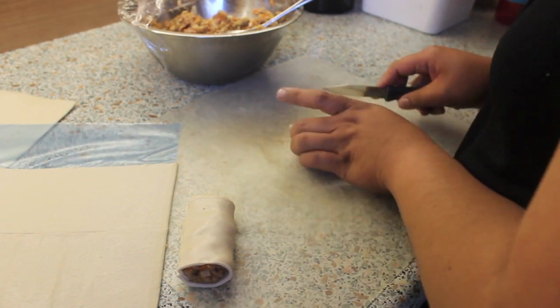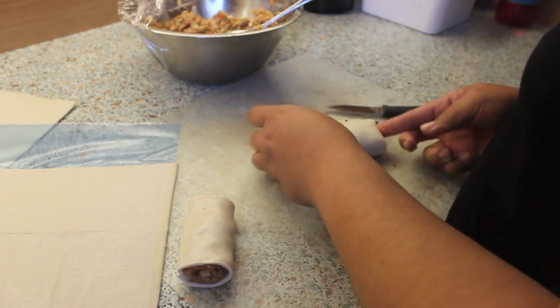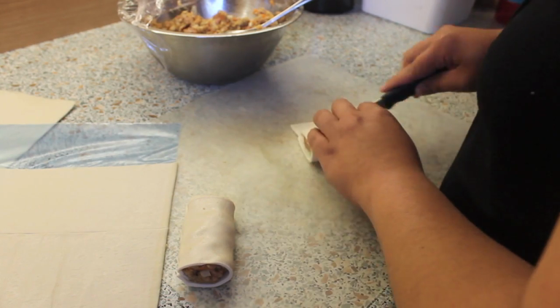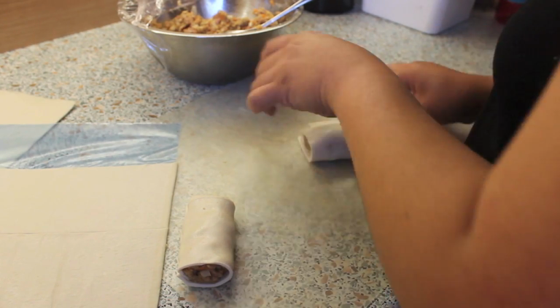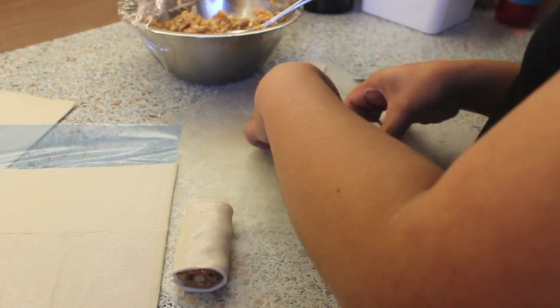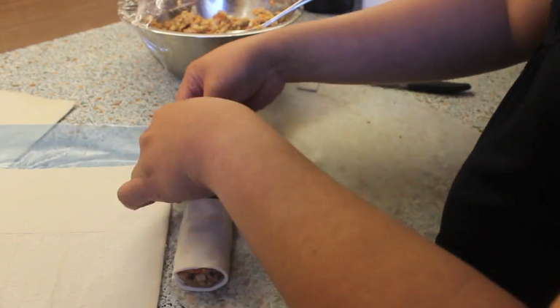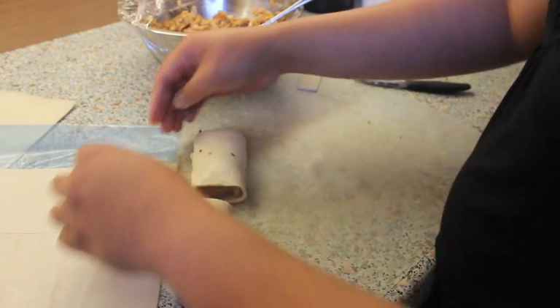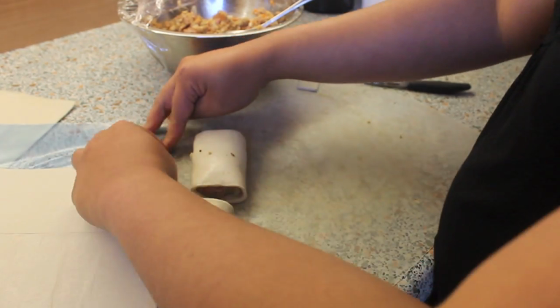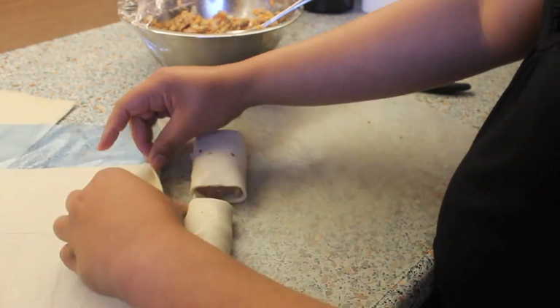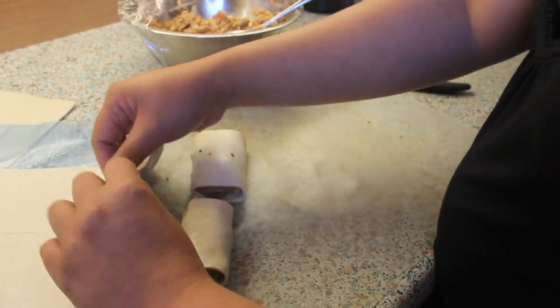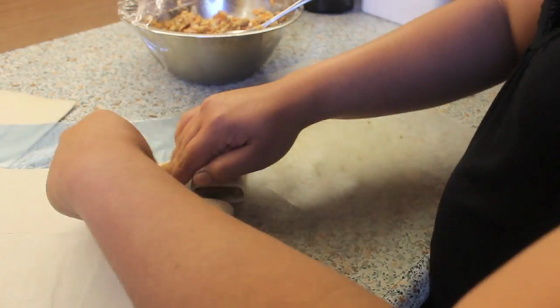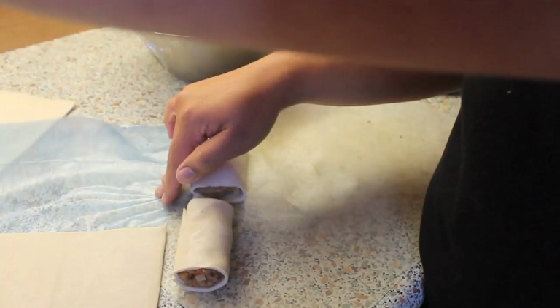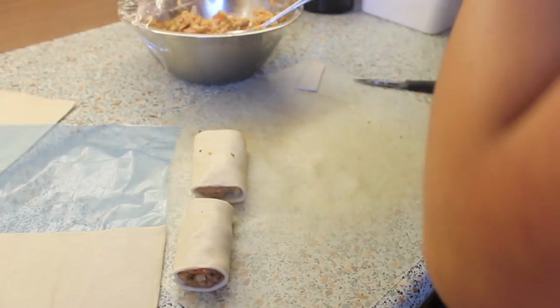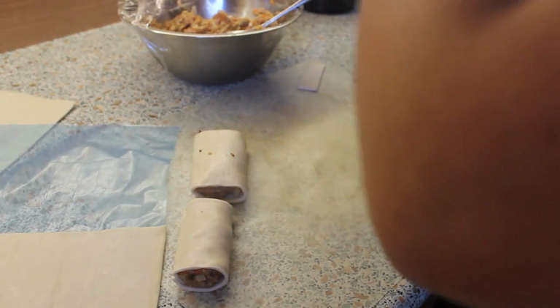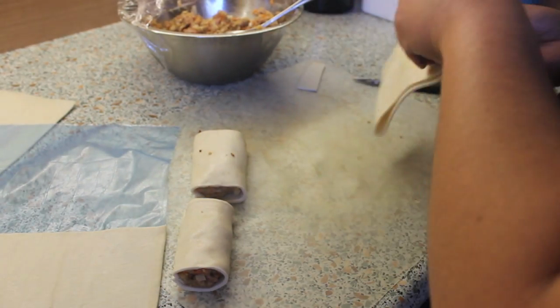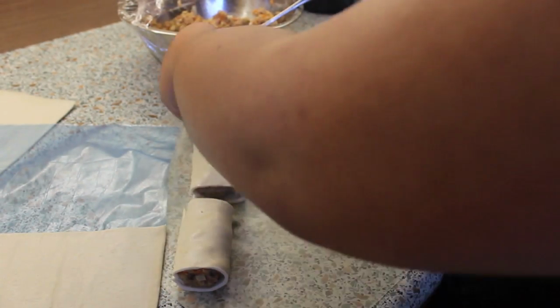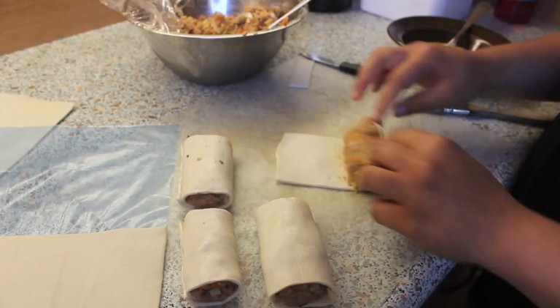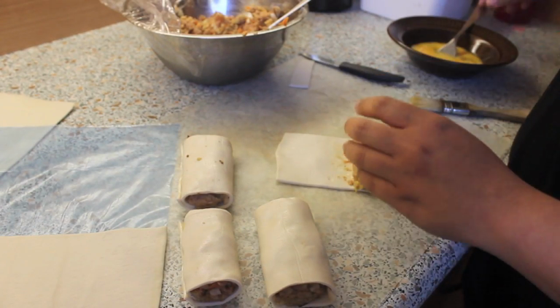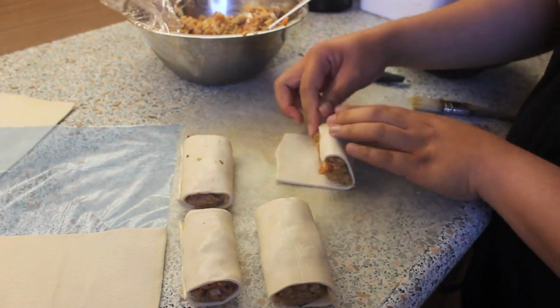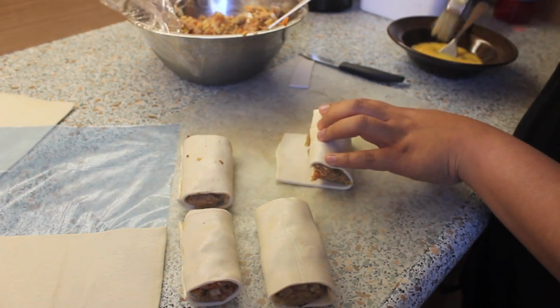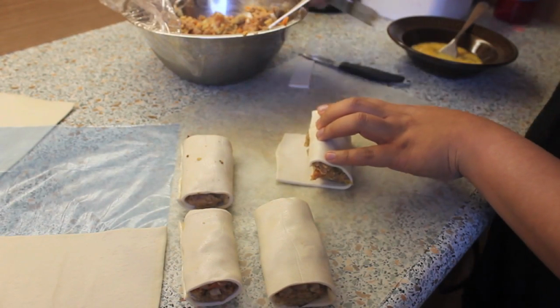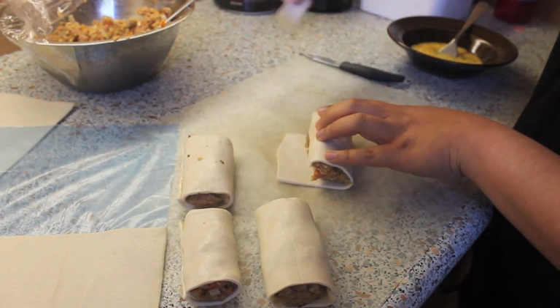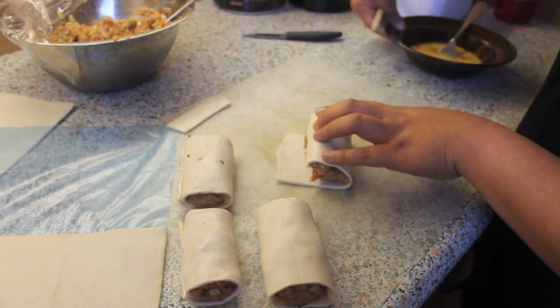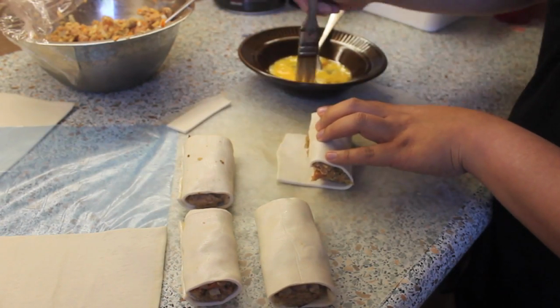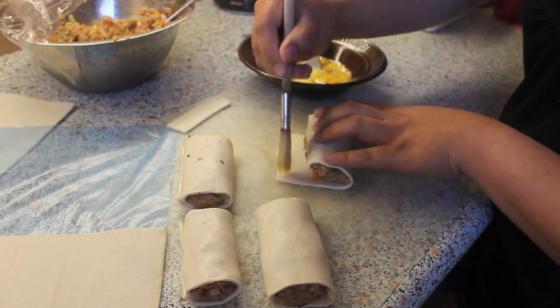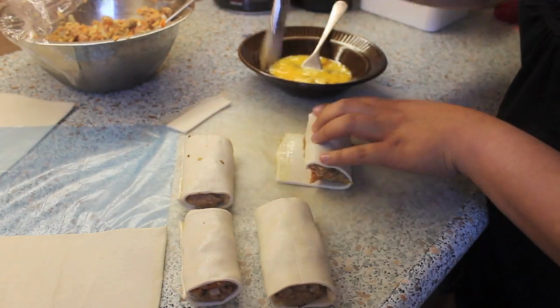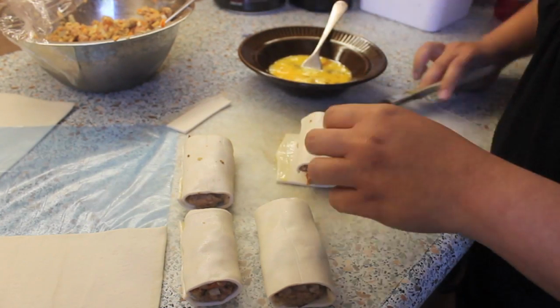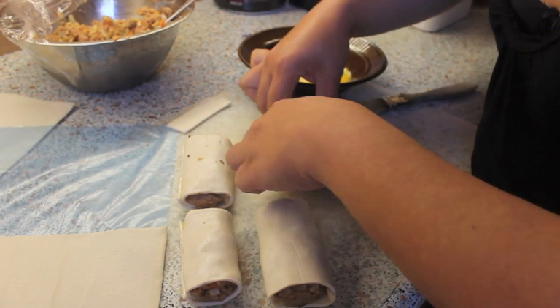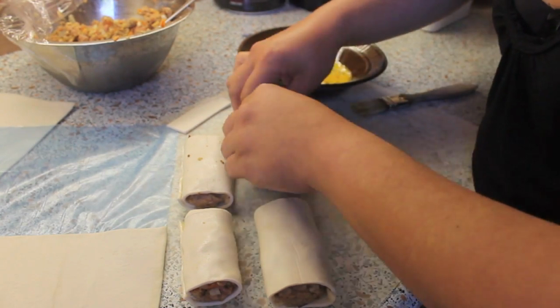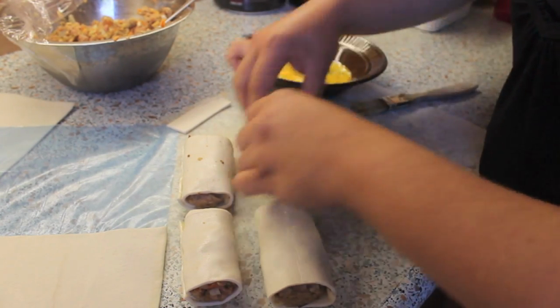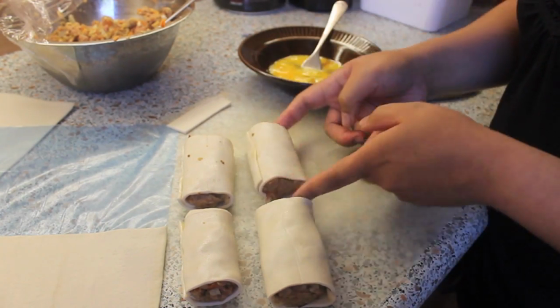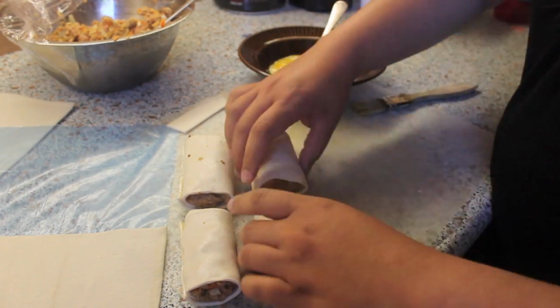For this recipe, I was able to make 12 yummy sausage rolls. If the puff pastry won't stick together, you can add egg wash at the ends and tuck it in.